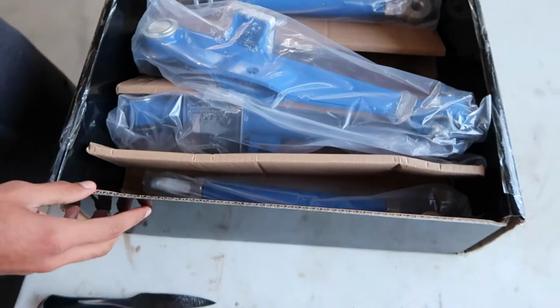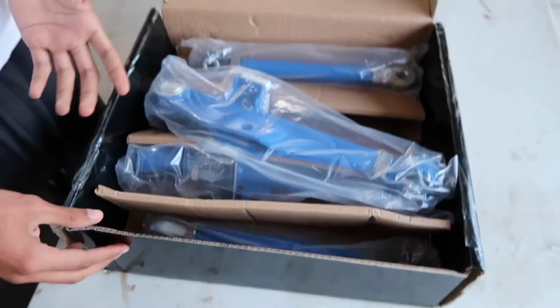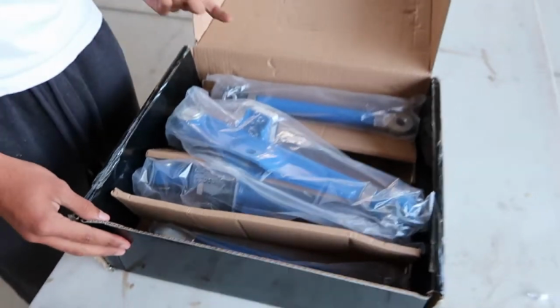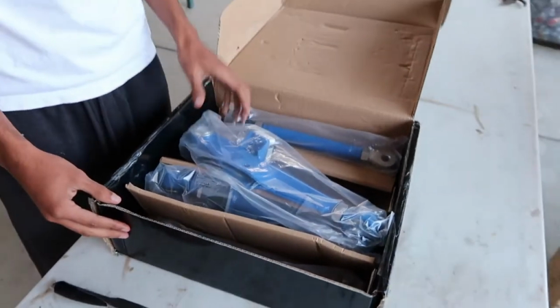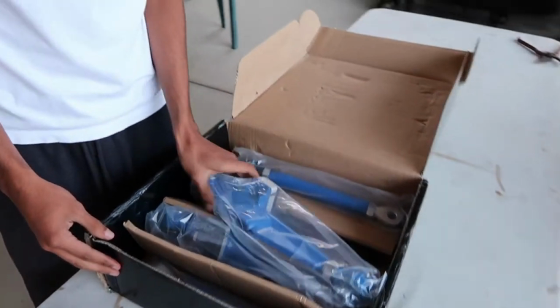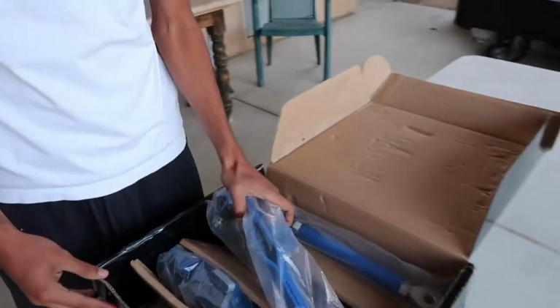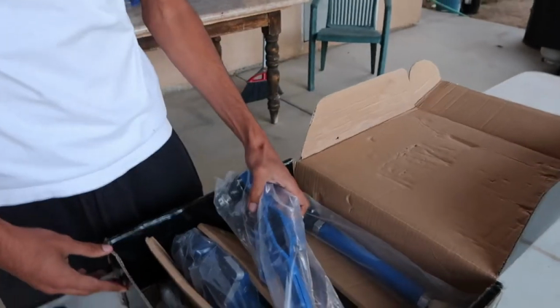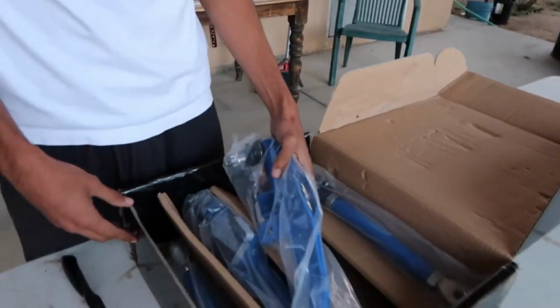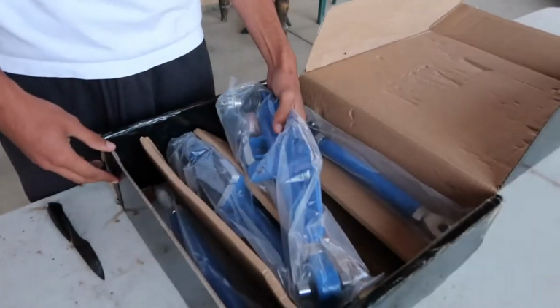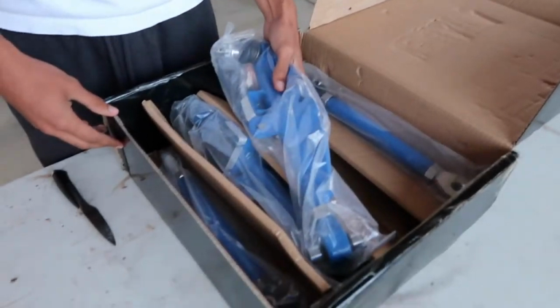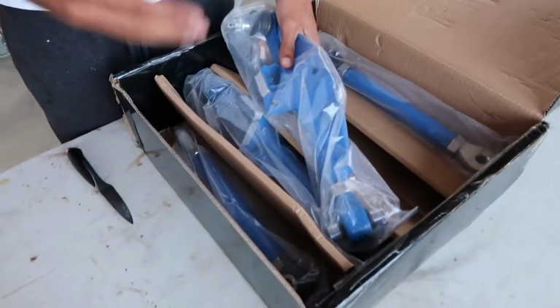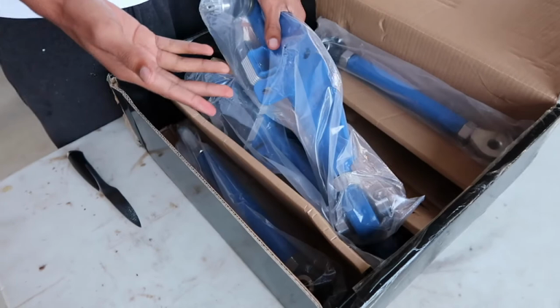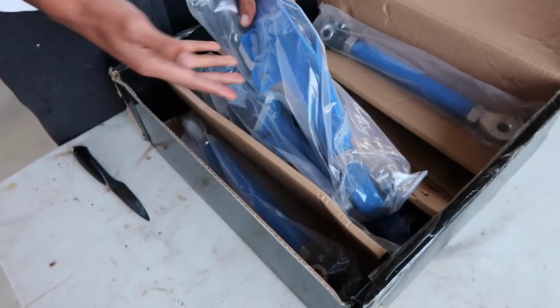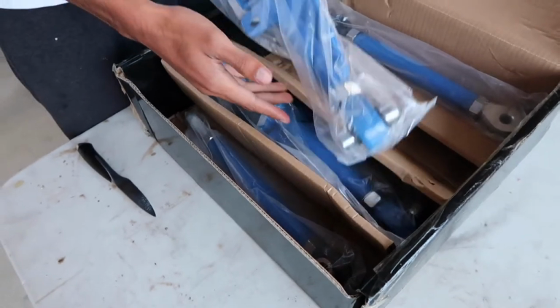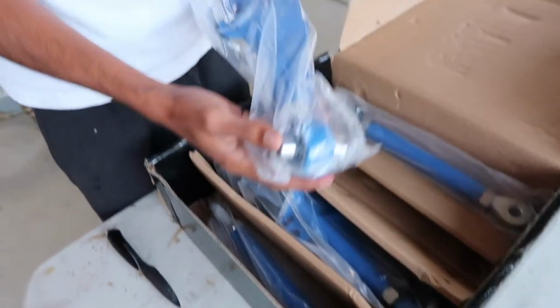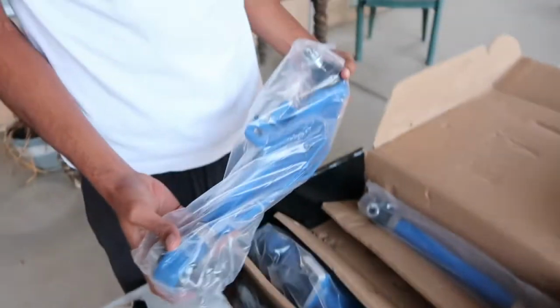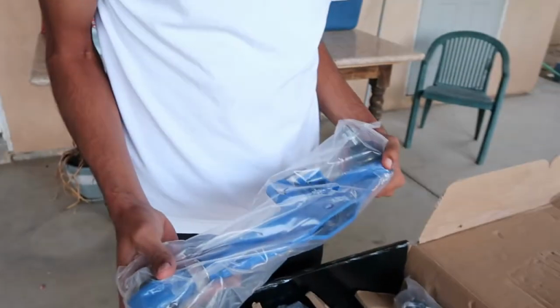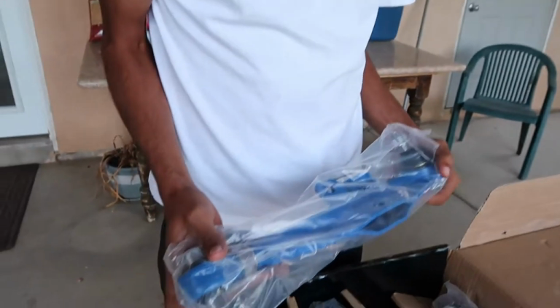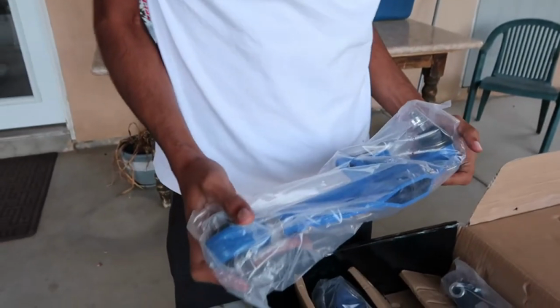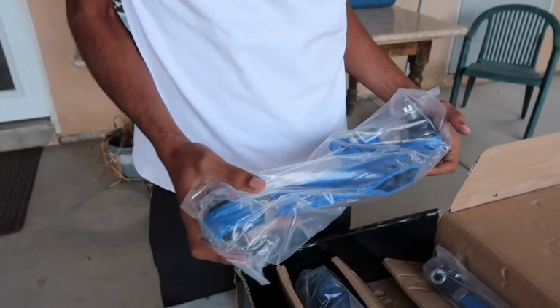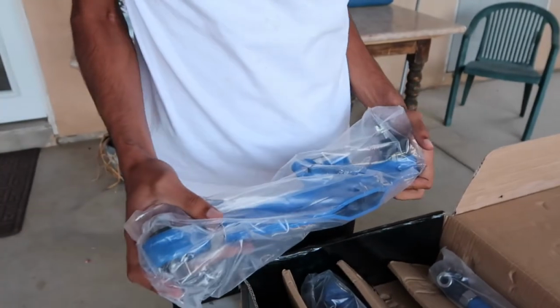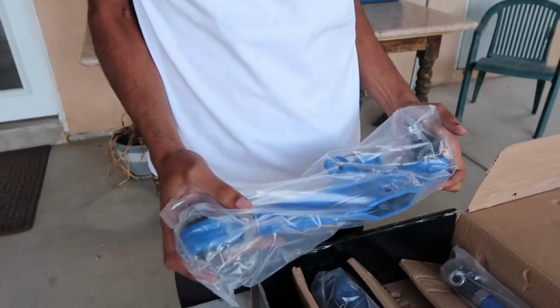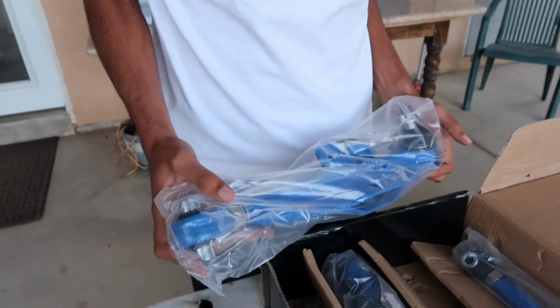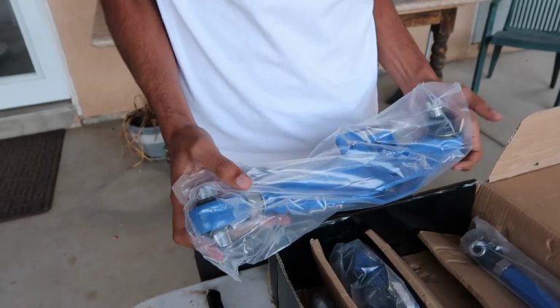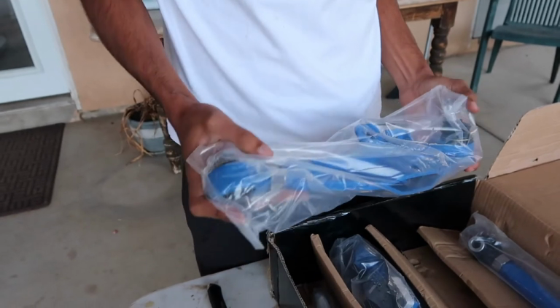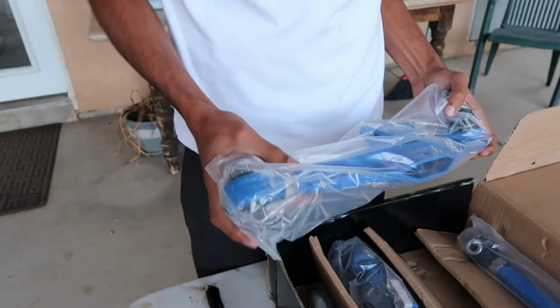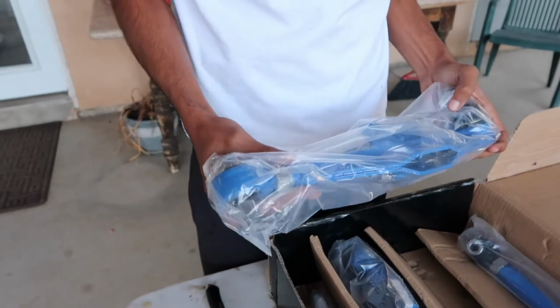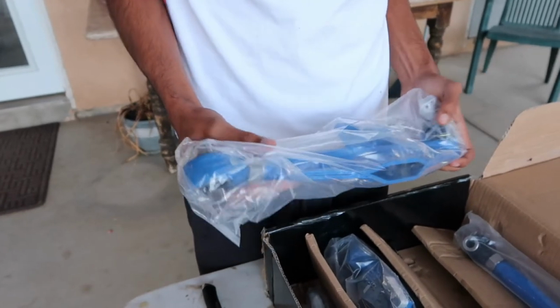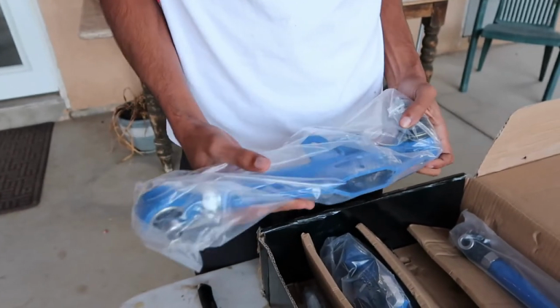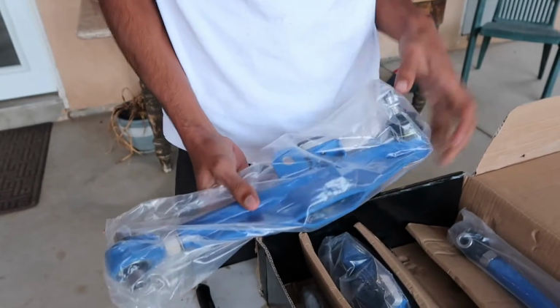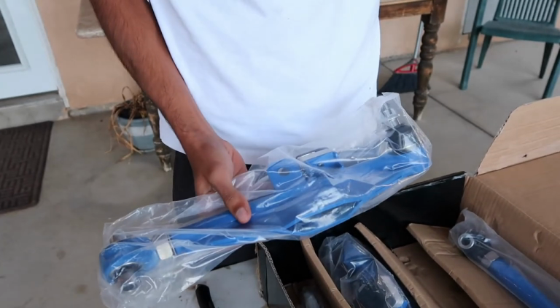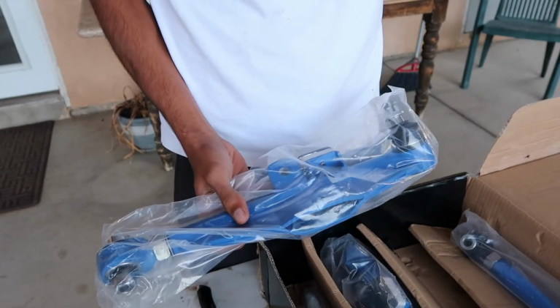As you guys can see, we have control arms. I found this post on eBay and they advertised that these would fit the 300ZX and they were really cheap, so I went ahead and just picked these up — actually got the whole front set.